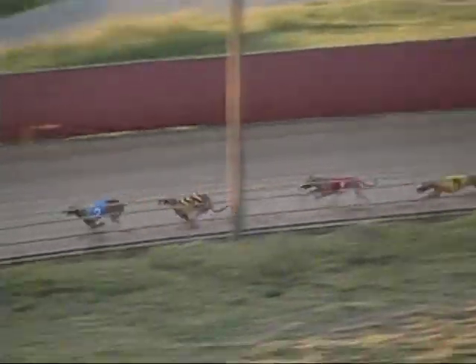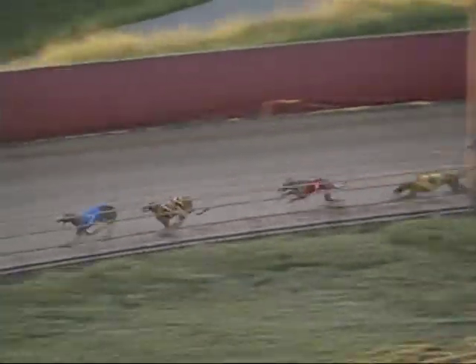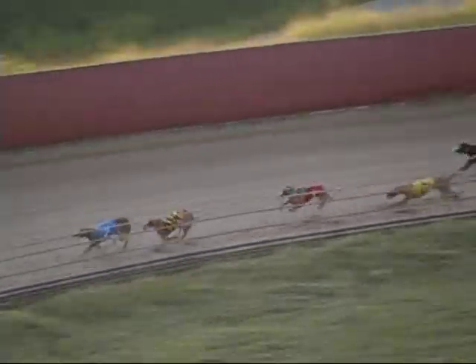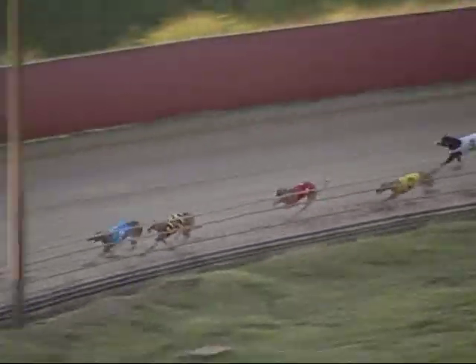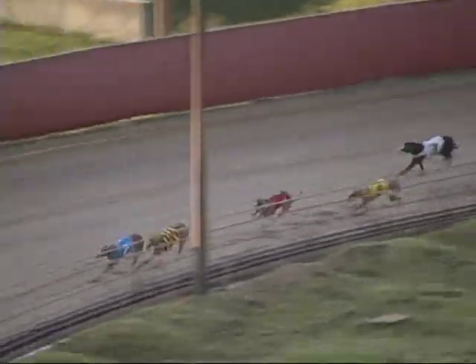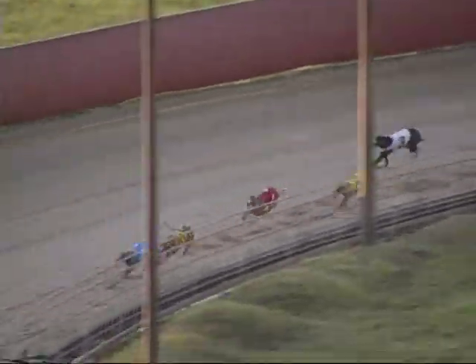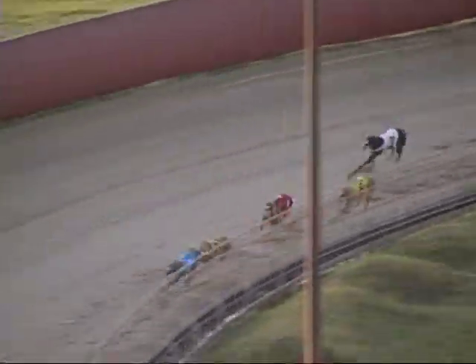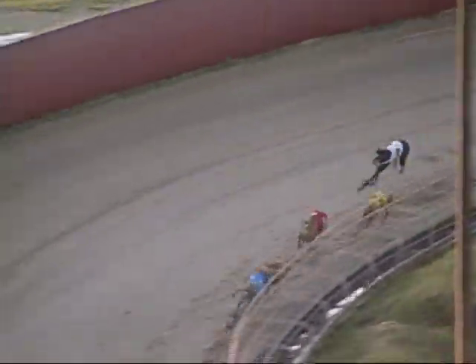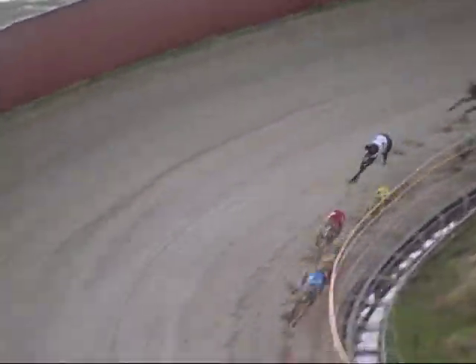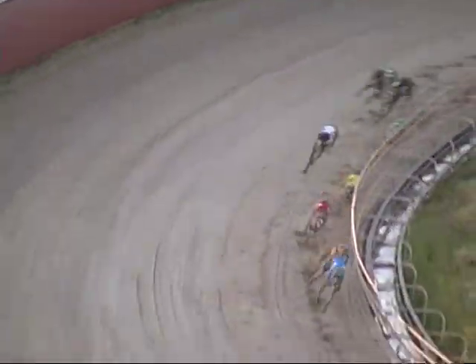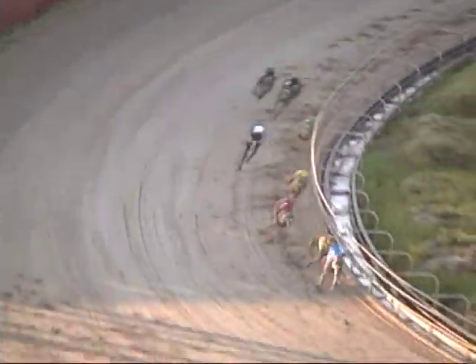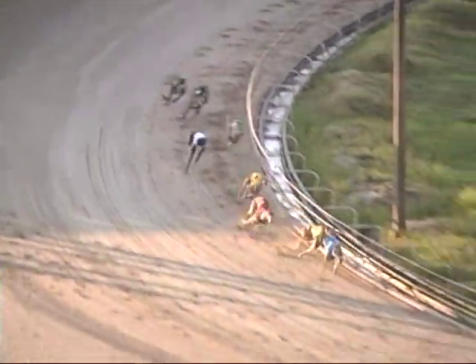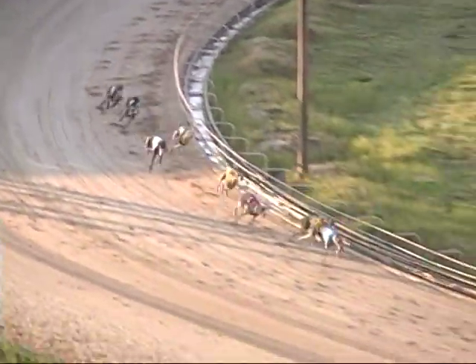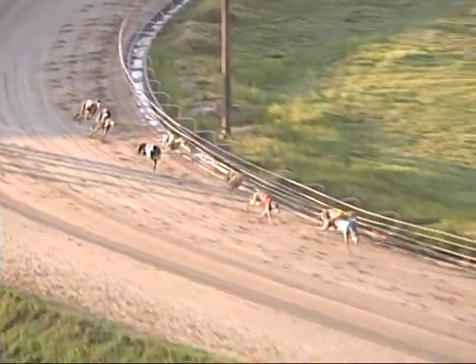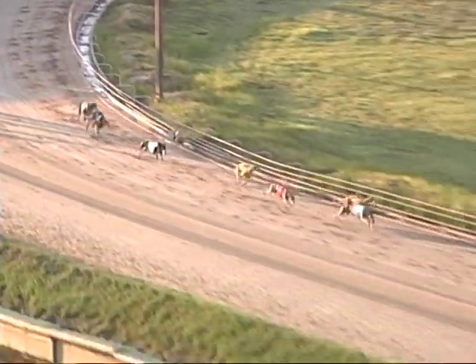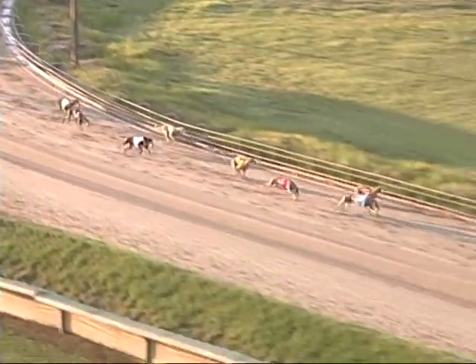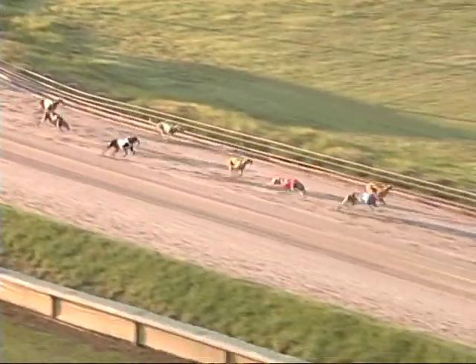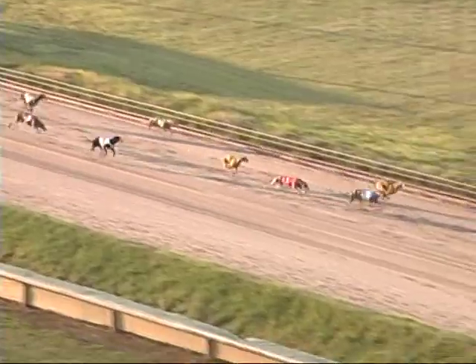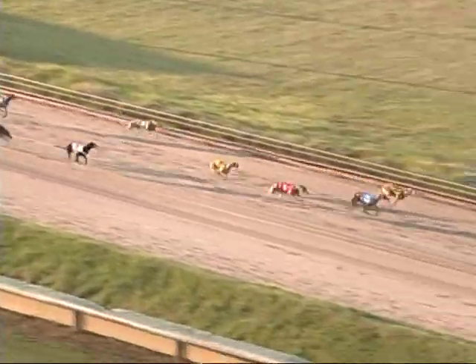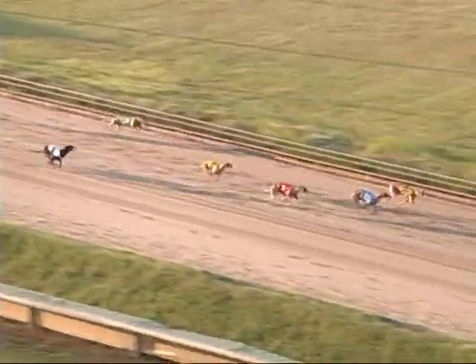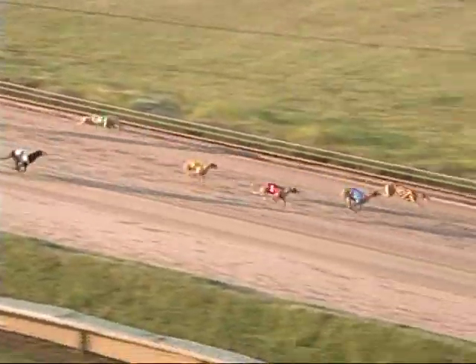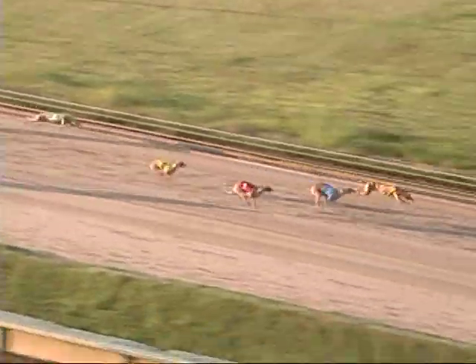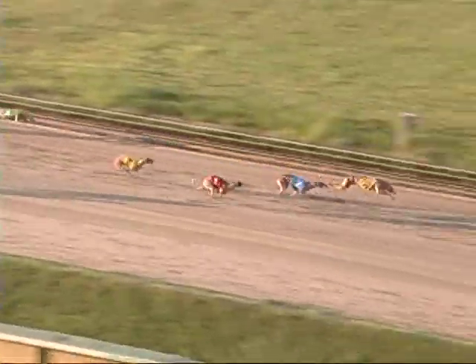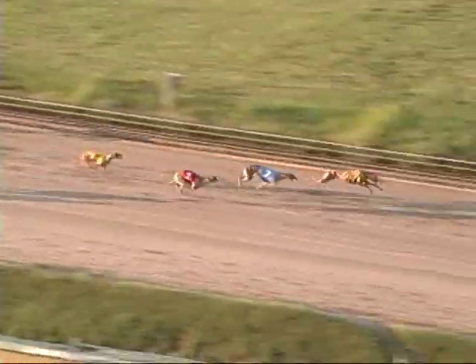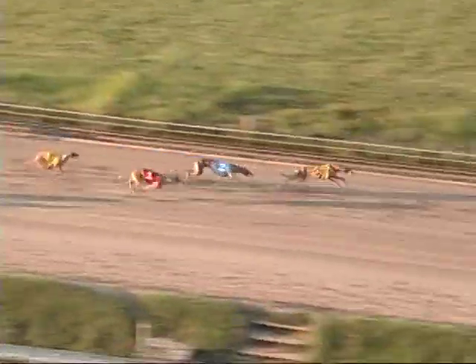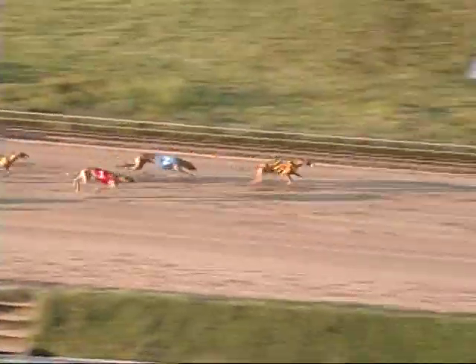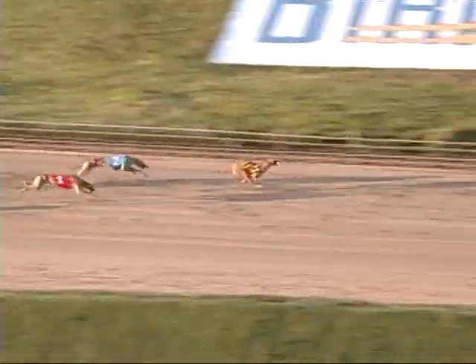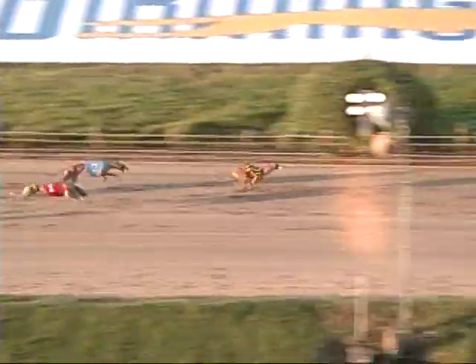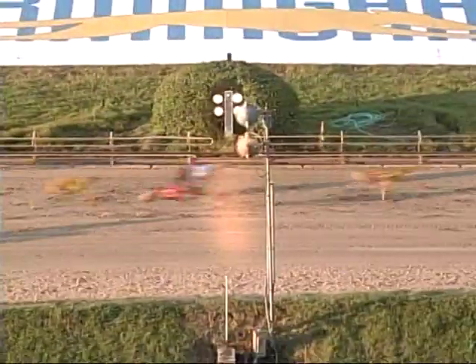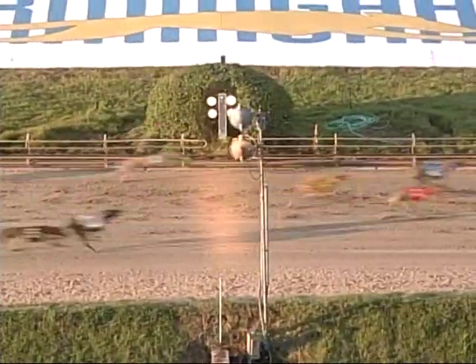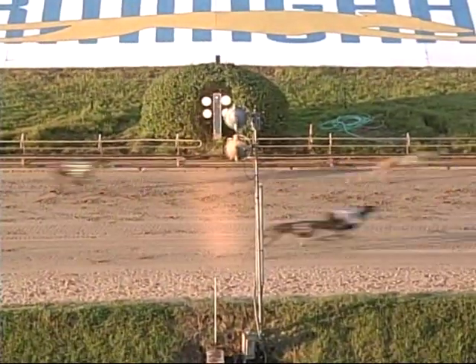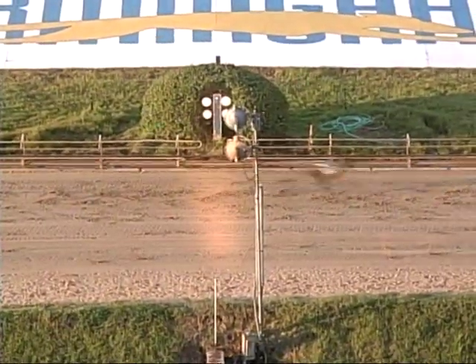Entering the final turn, number 2, Yomai Johnny U. holding on to that lead from the 8, 1, and 6. As they head down the home stretch, number 8 steals the lead from the 2. Entering the wire, it's going to be 8, 2, 1, and 6.